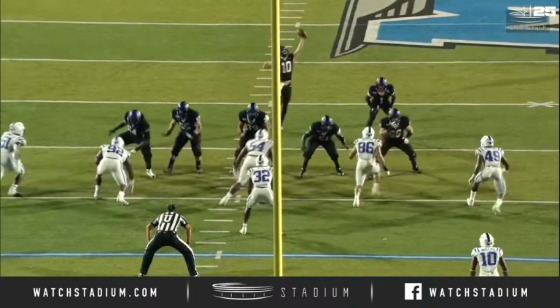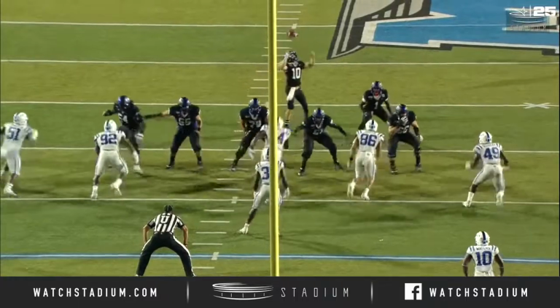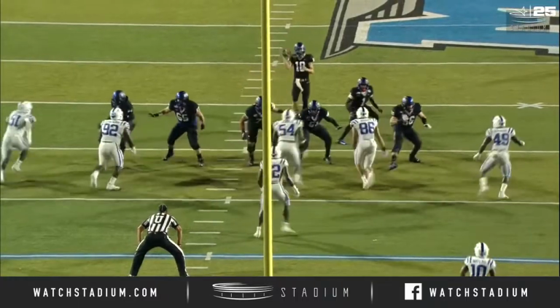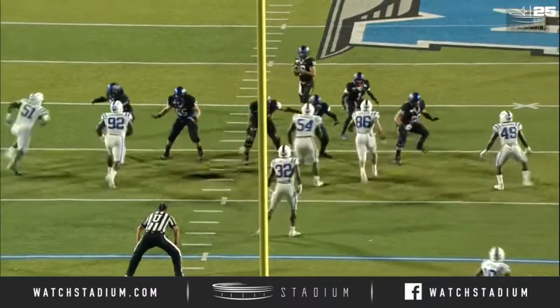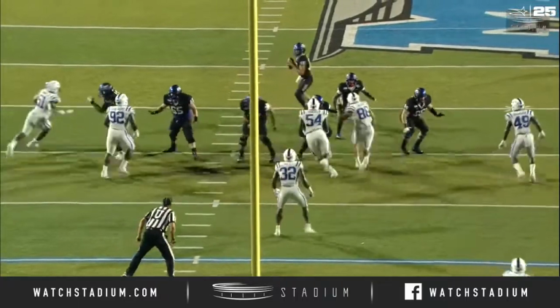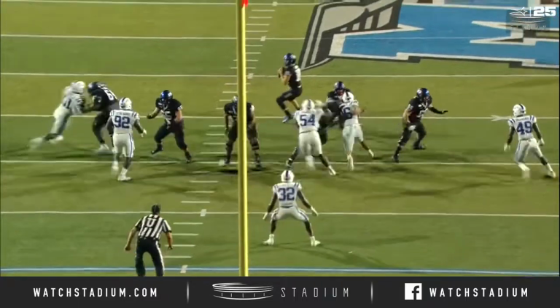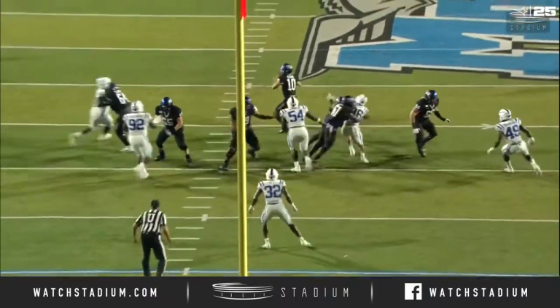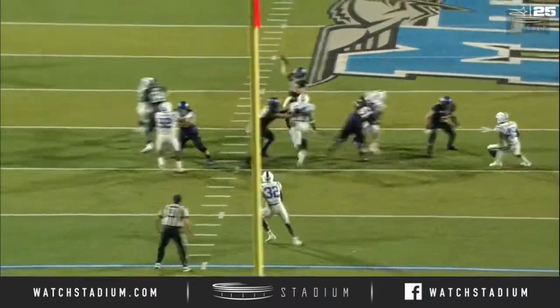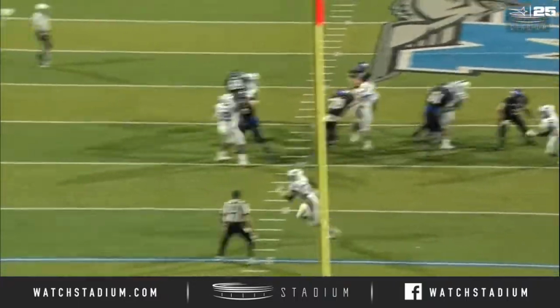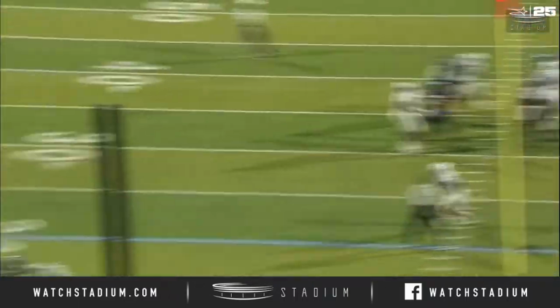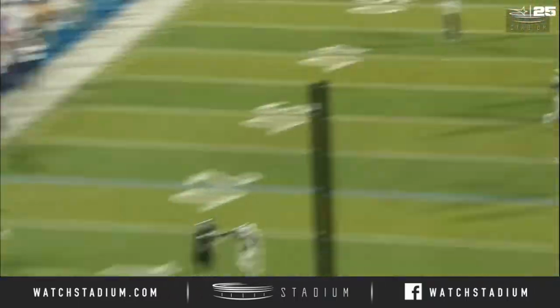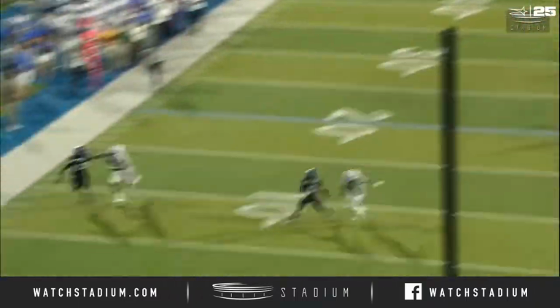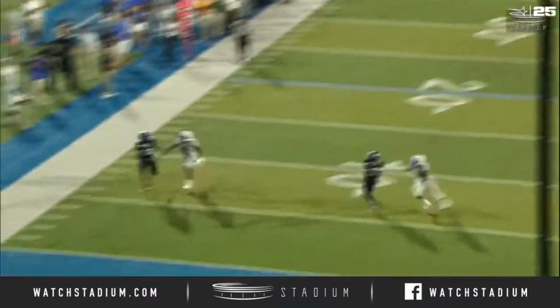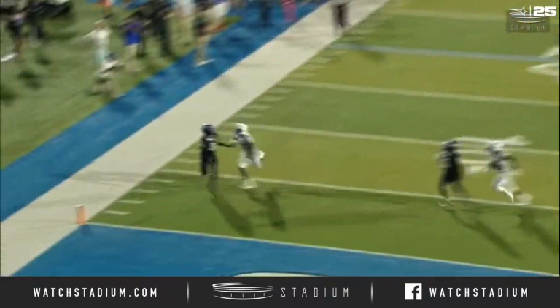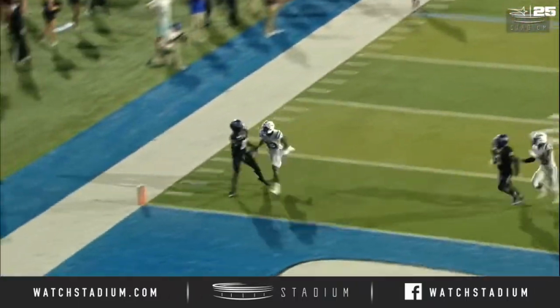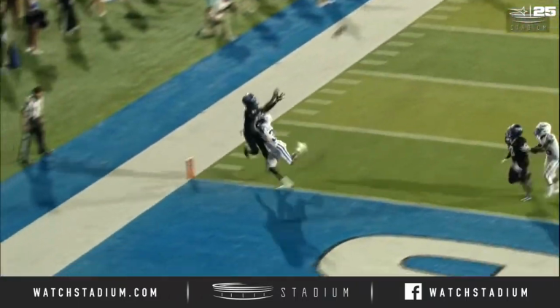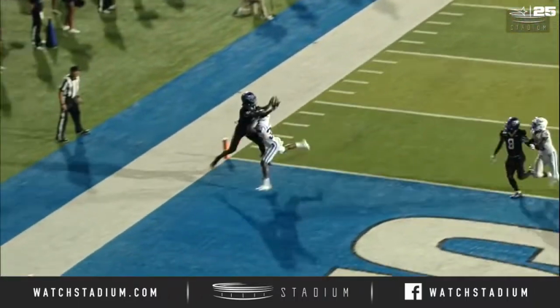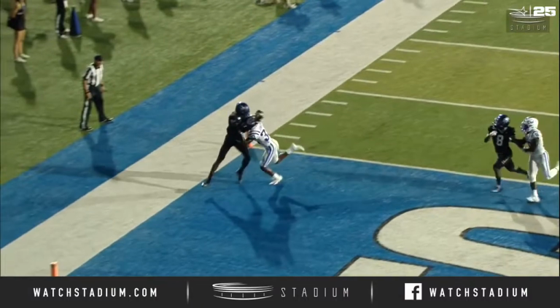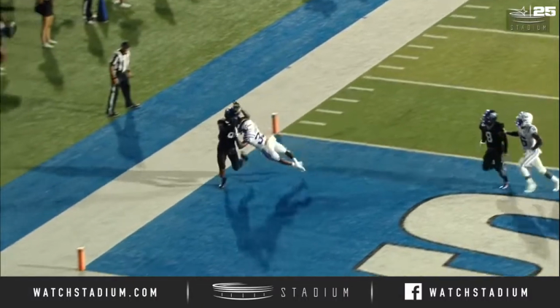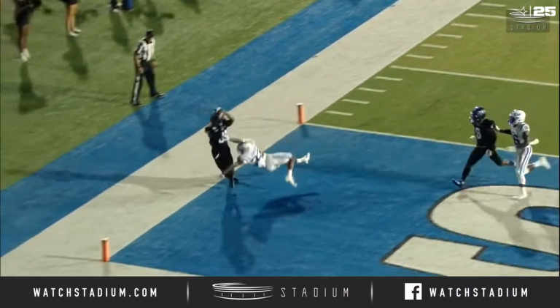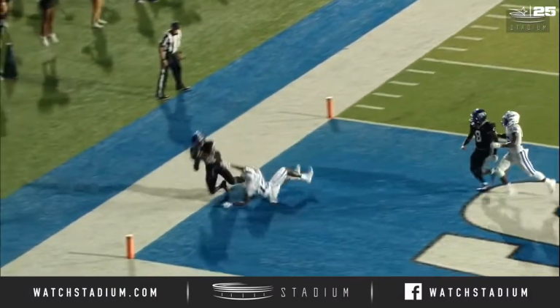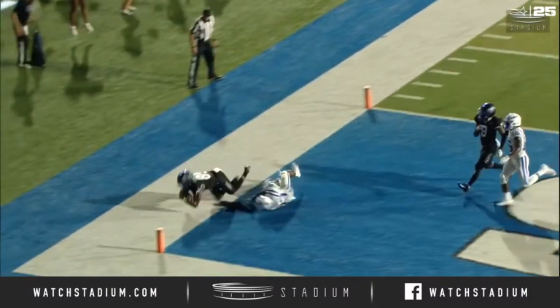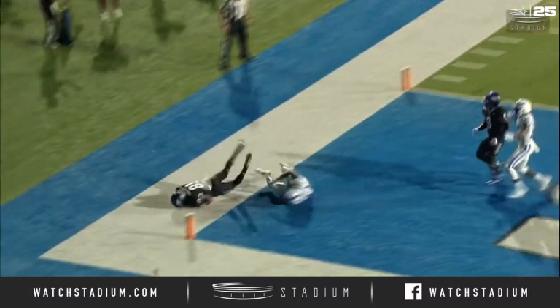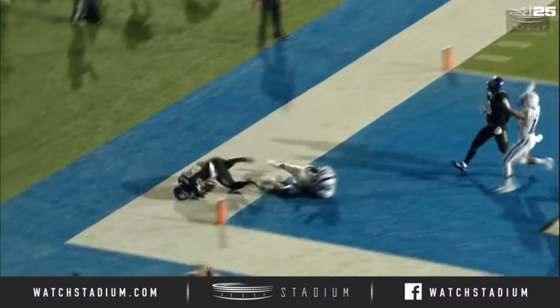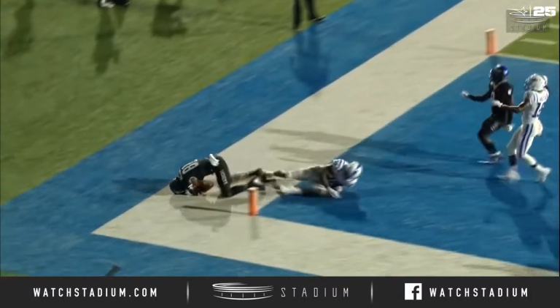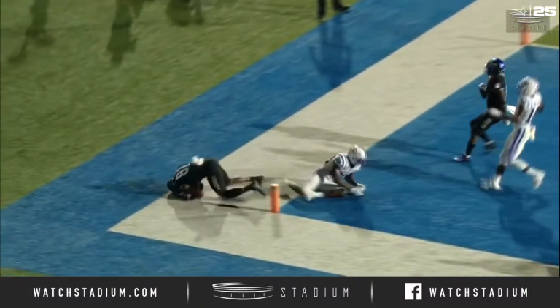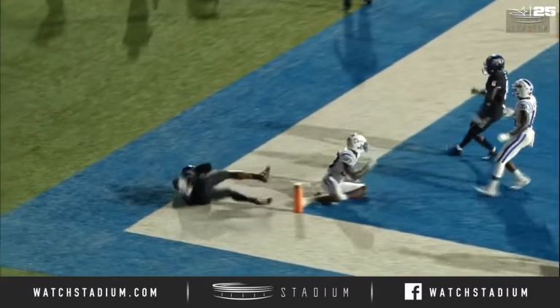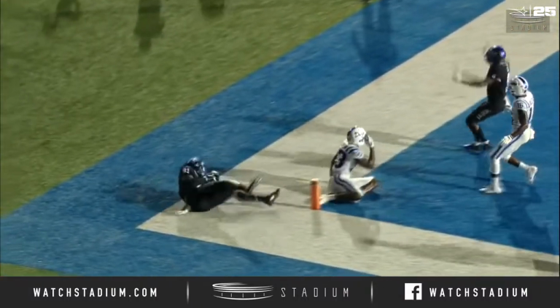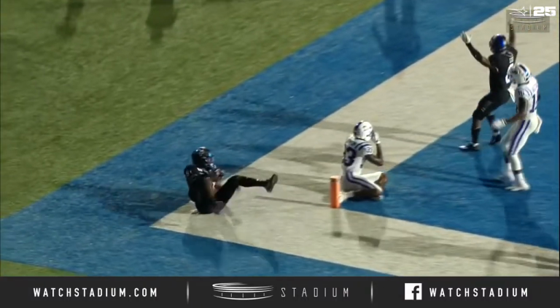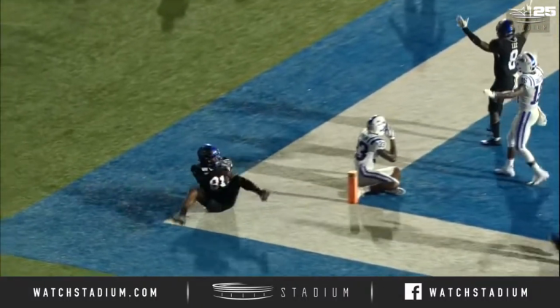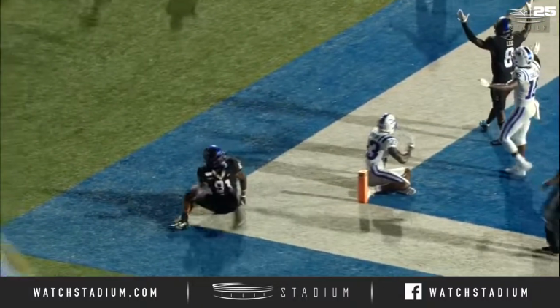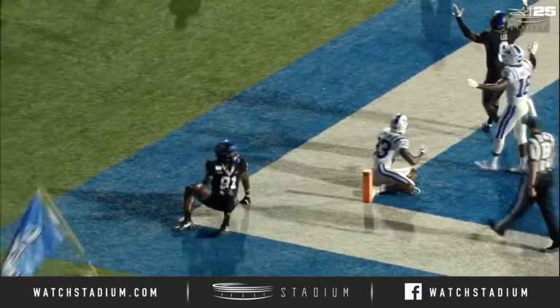That snap is three feet above him to the left. He snags it one-handed and throws a perfect ball to C.J. Windham.